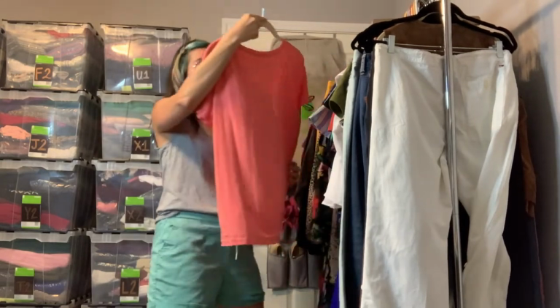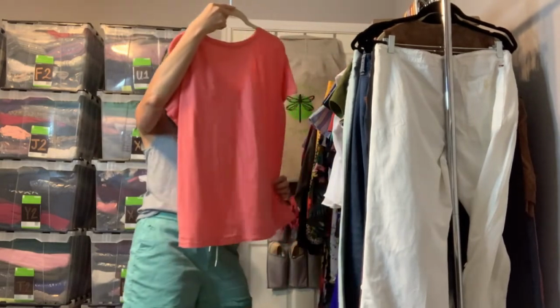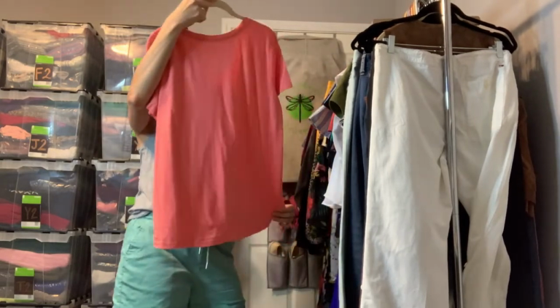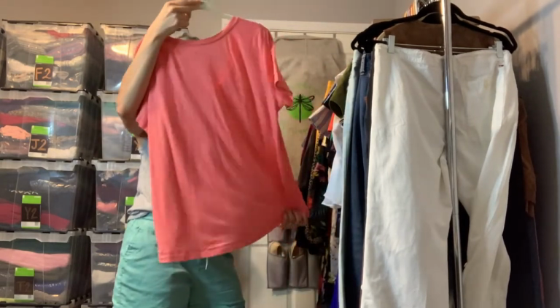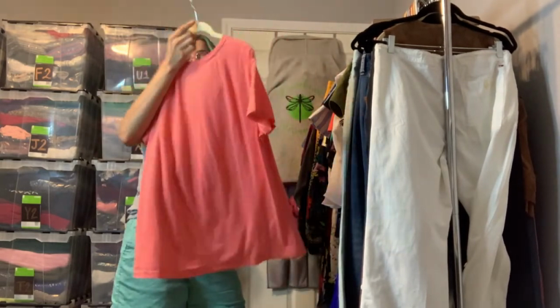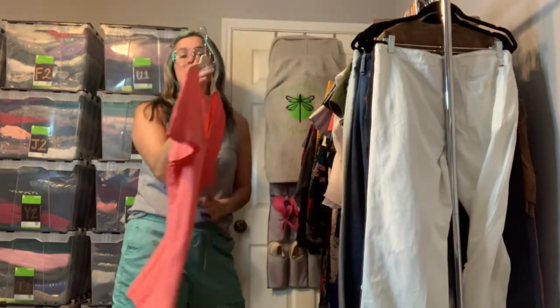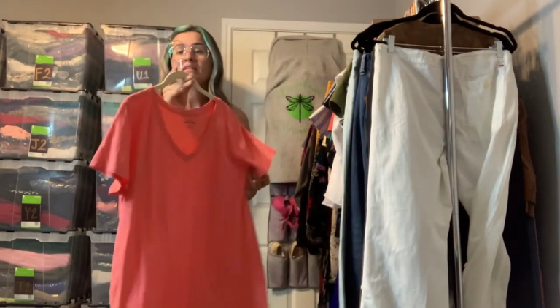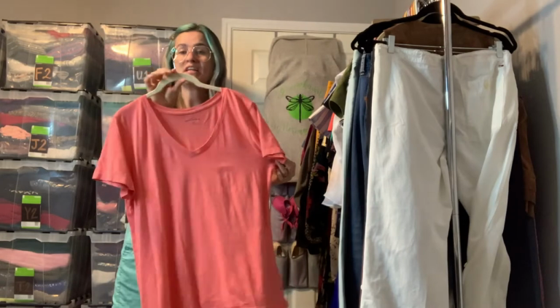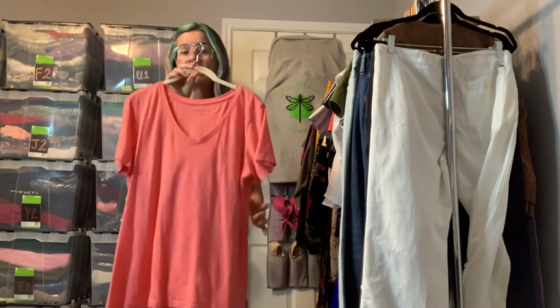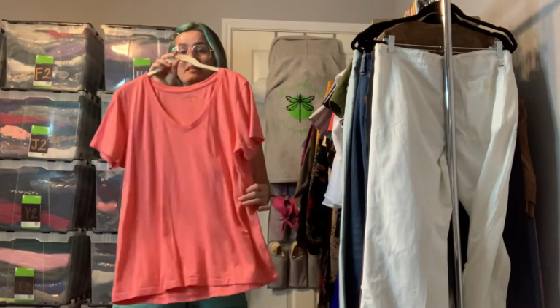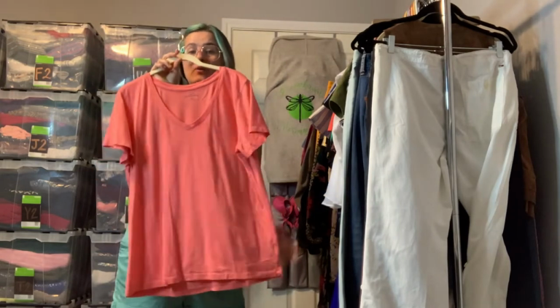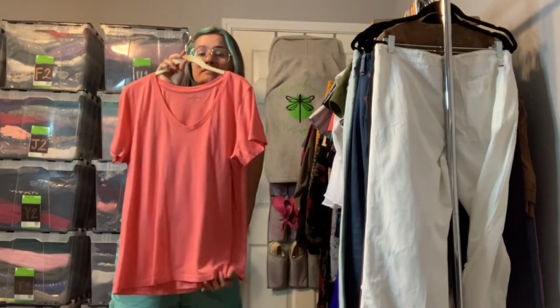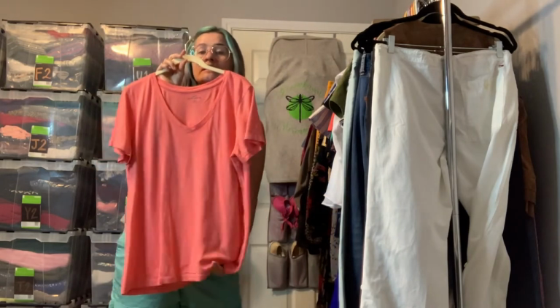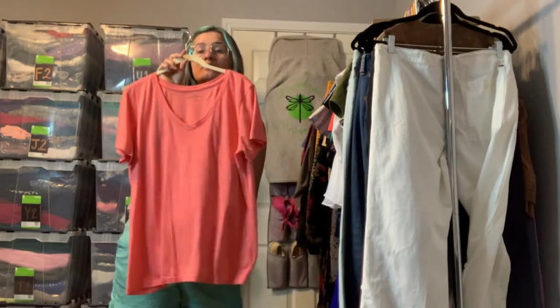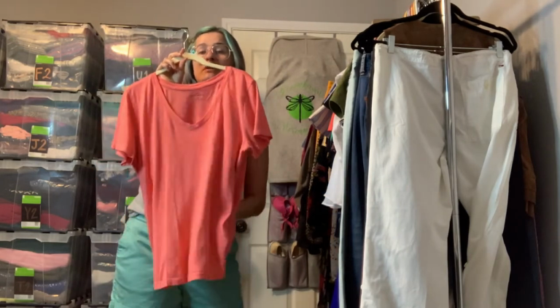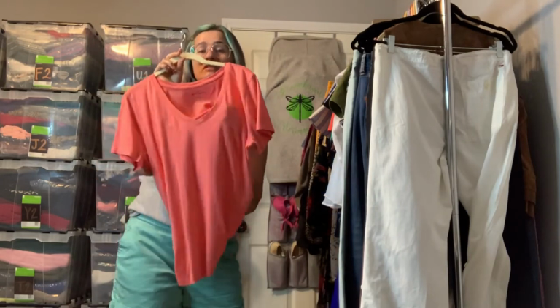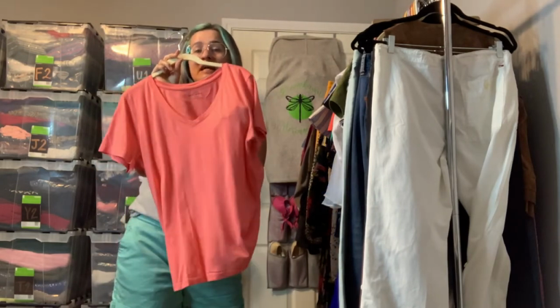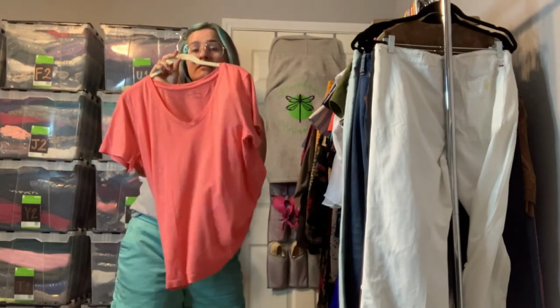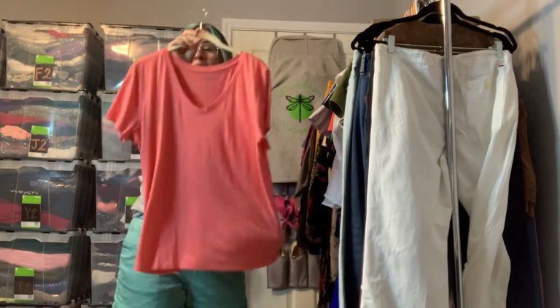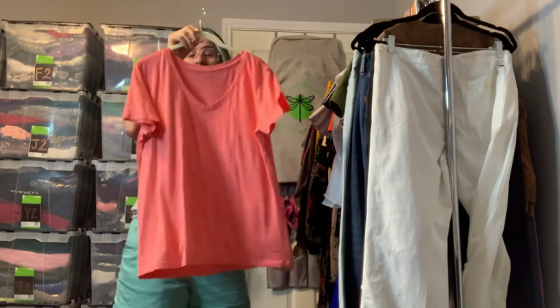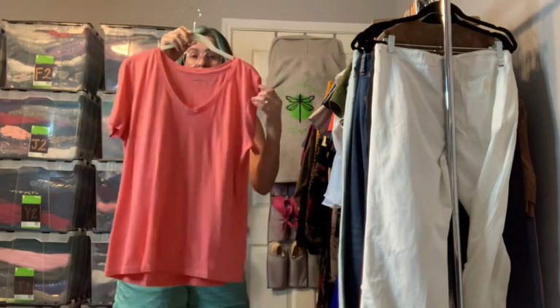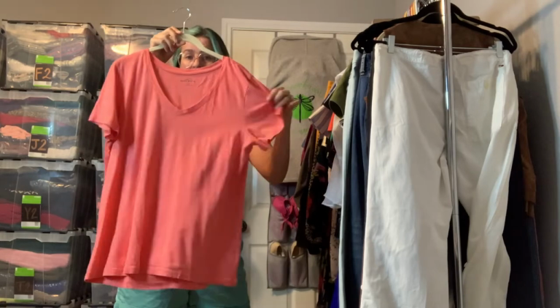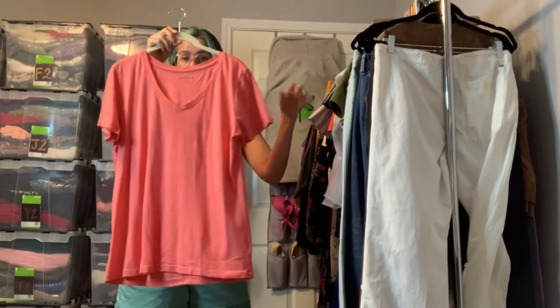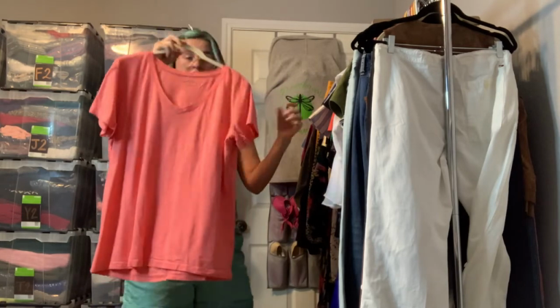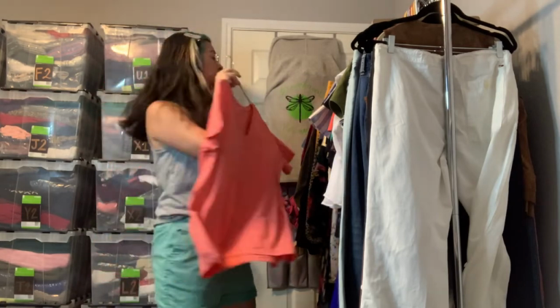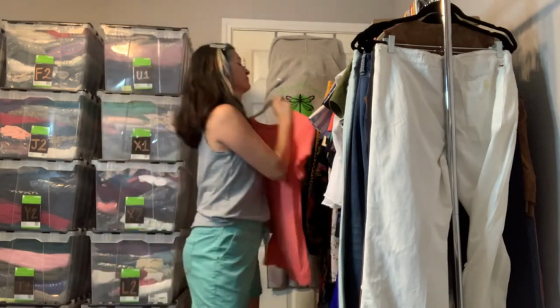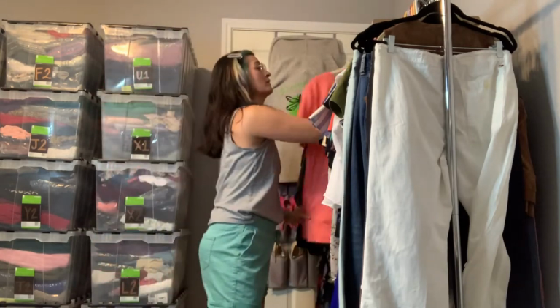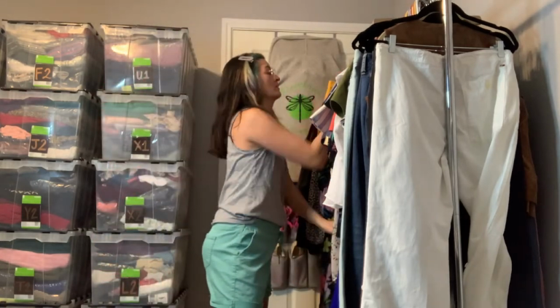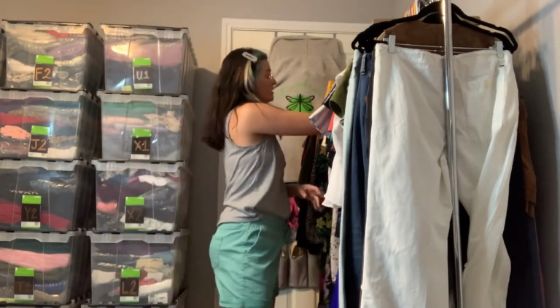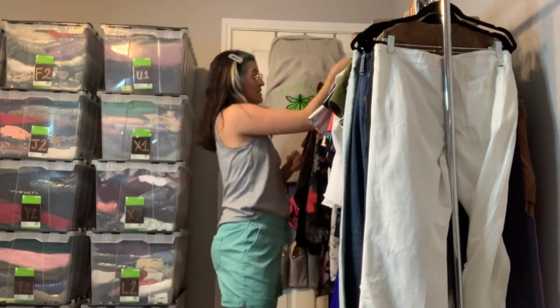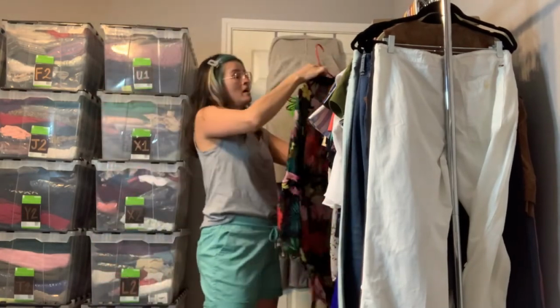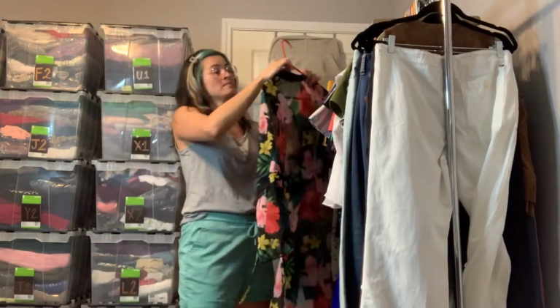We've got Eddie Bauer — this one is a cotton blend, V-neck, and it is a lighter weight. It's a little bit sheer but just a tiny bit — just a very comfy t-shirt.